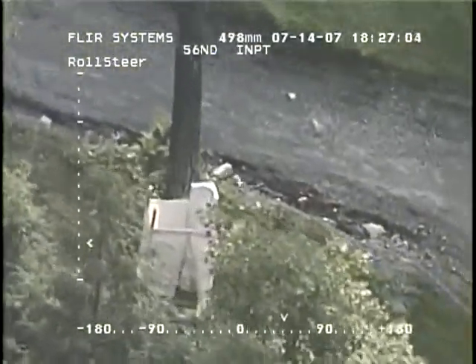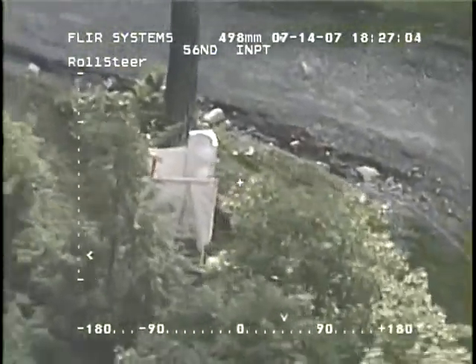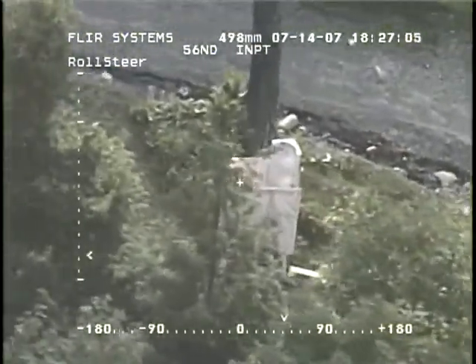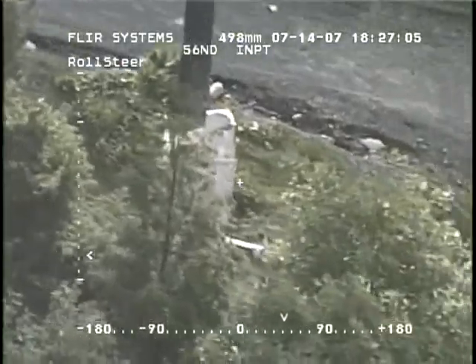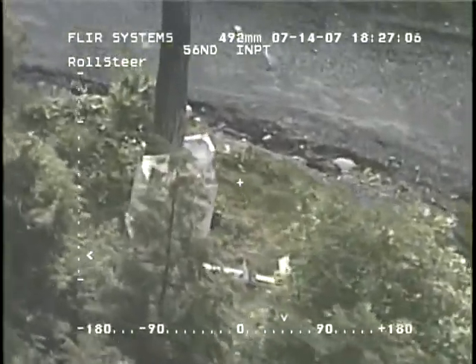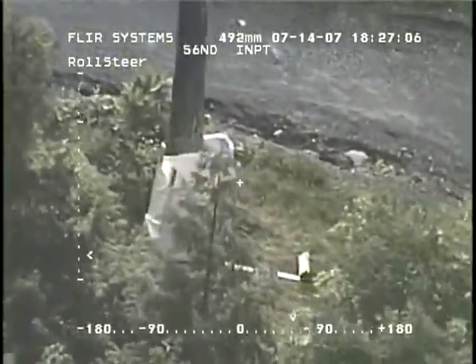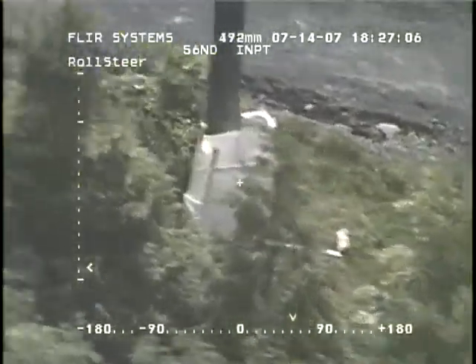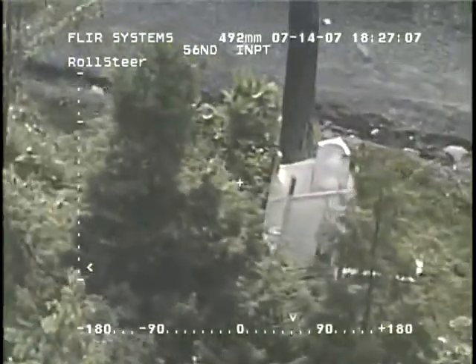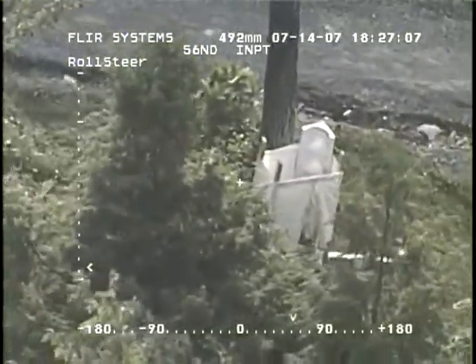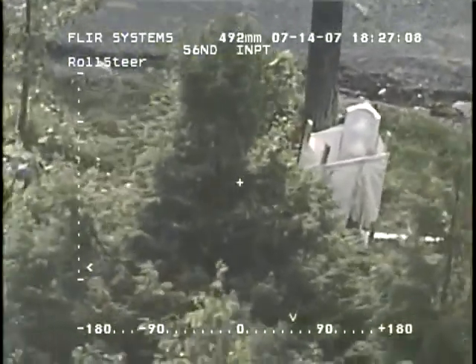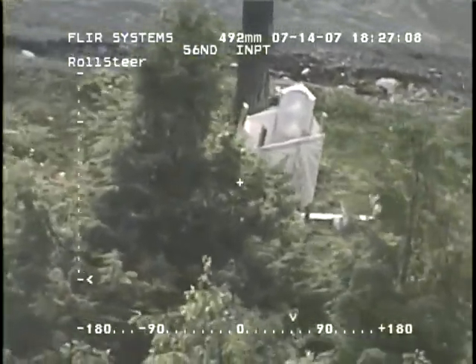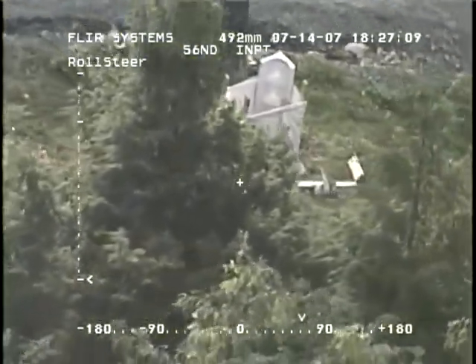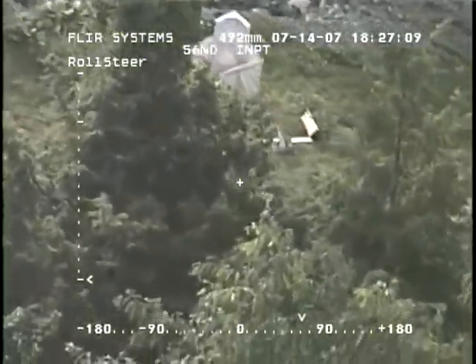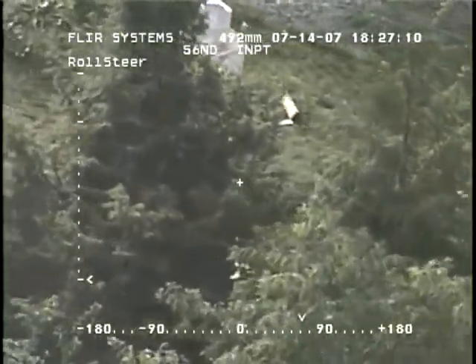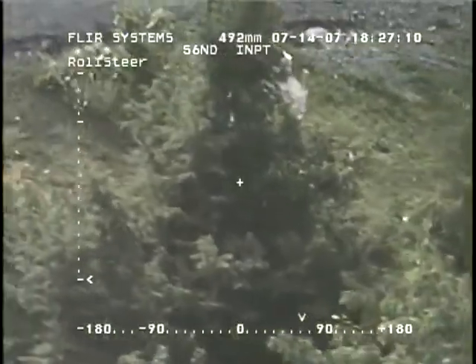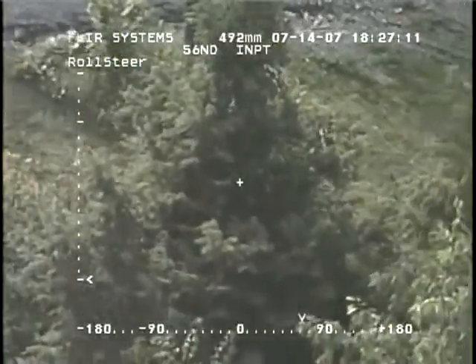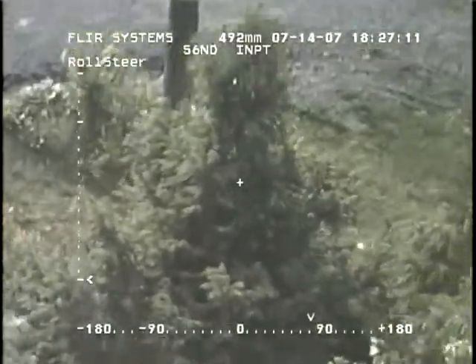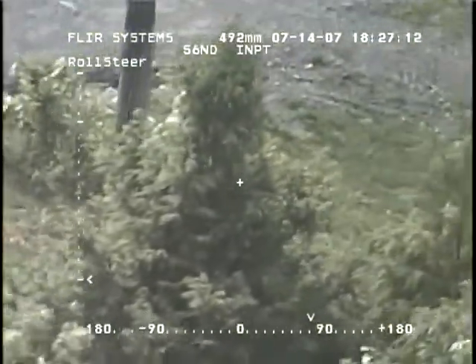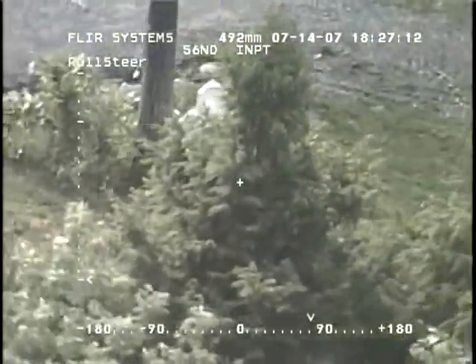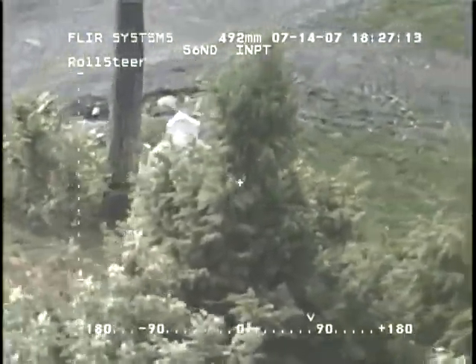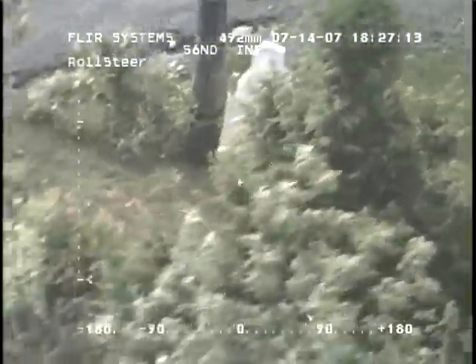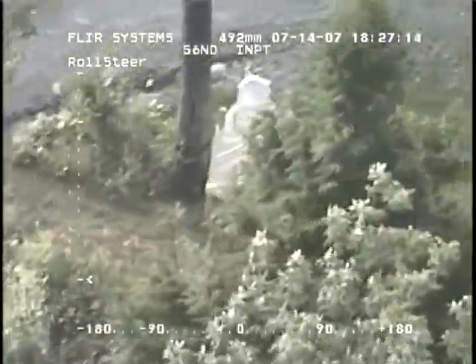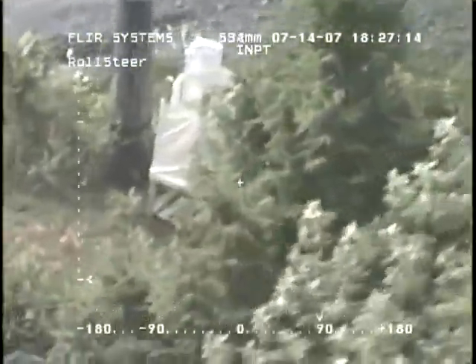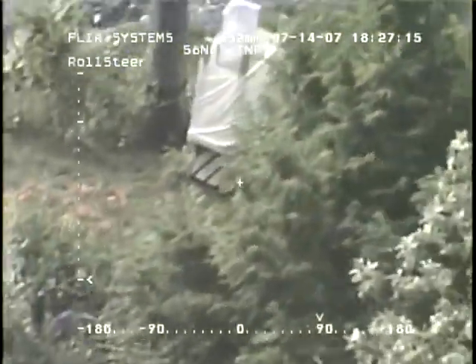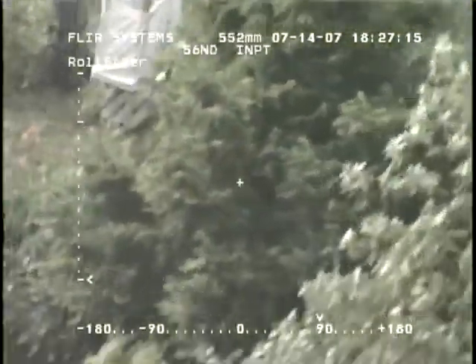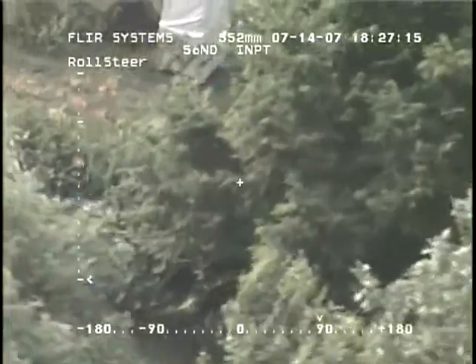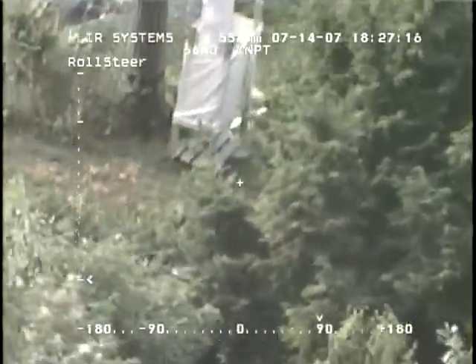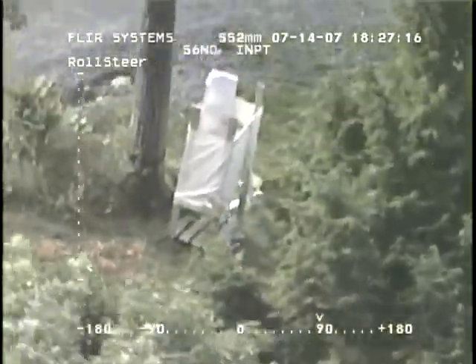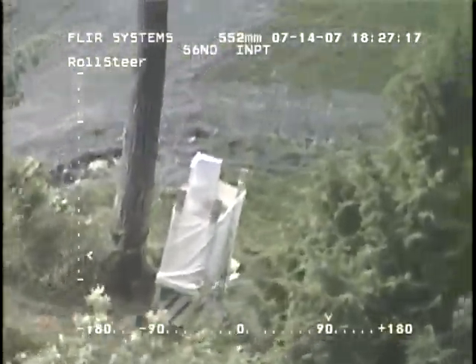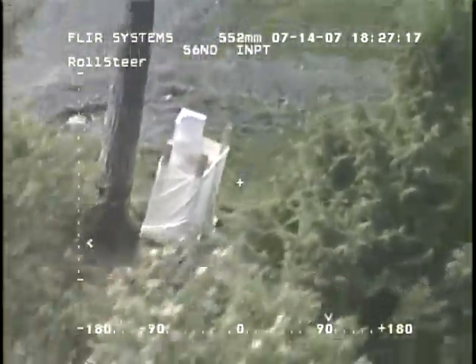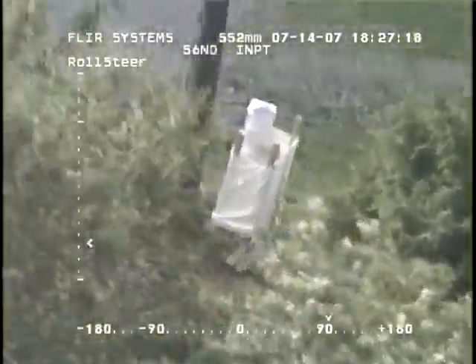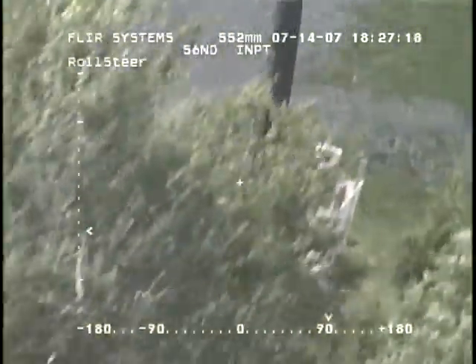New version of a porta potty or whatever — maybe an outdoor shower. I believe that could be an outdoor shower right there. Oh, that could be interesting.